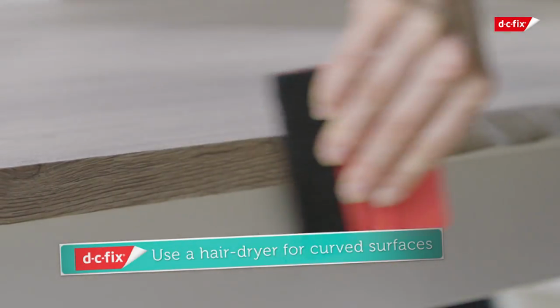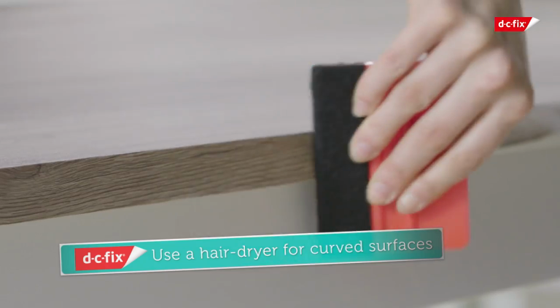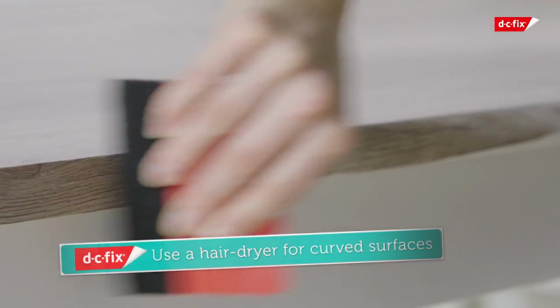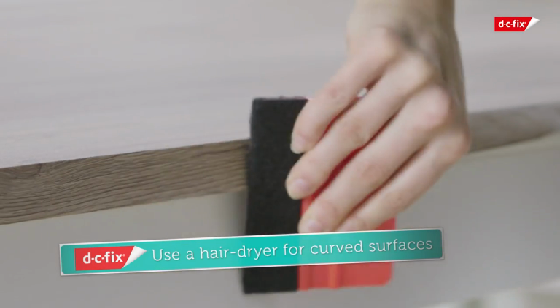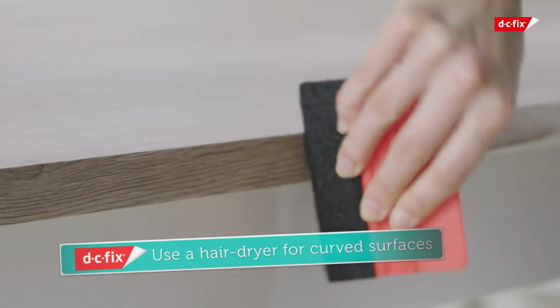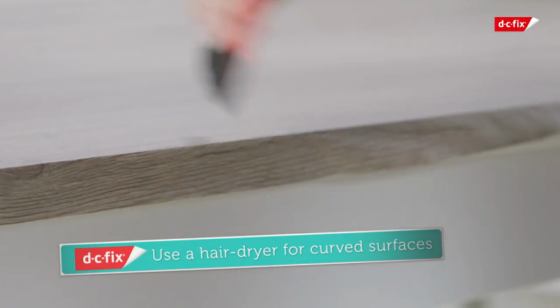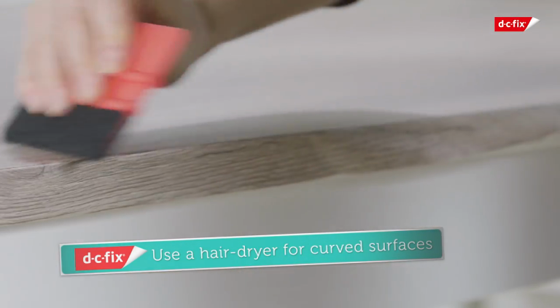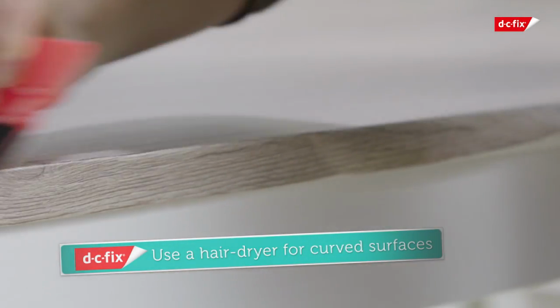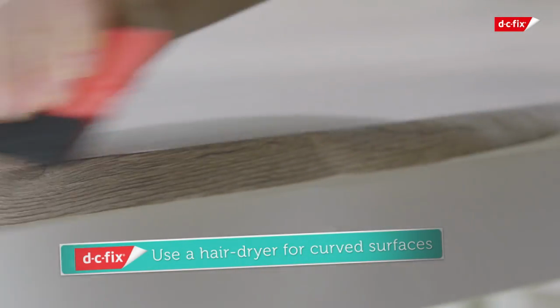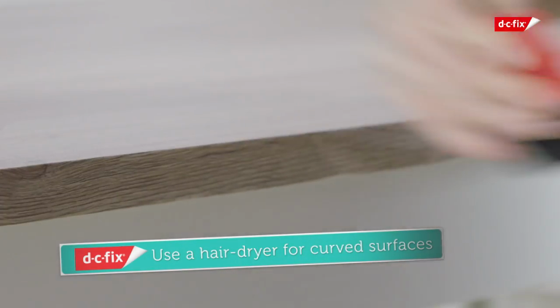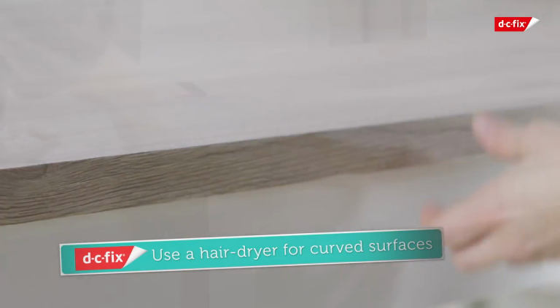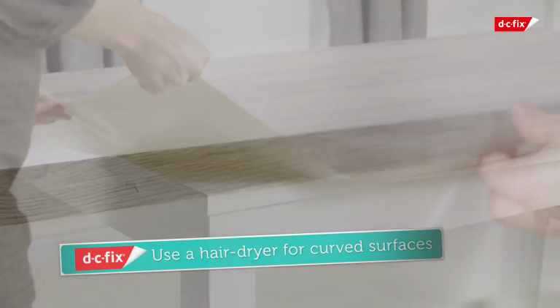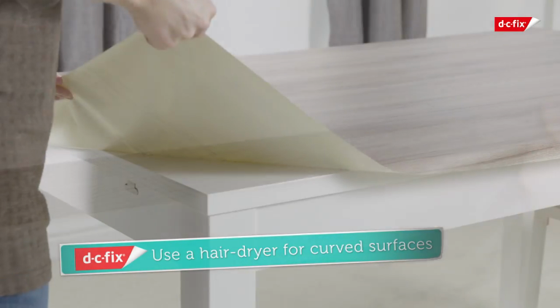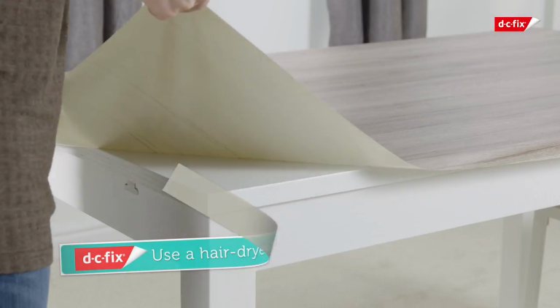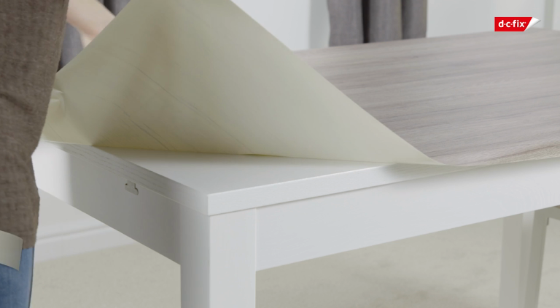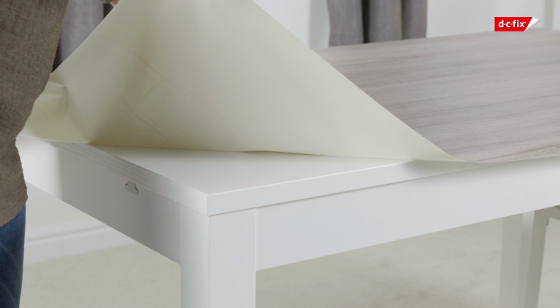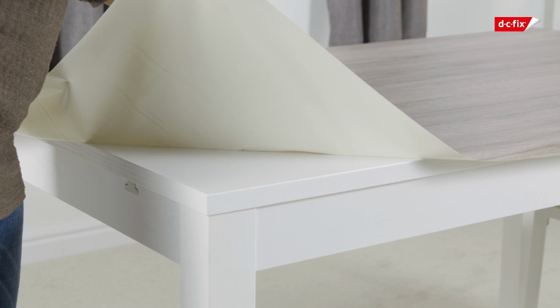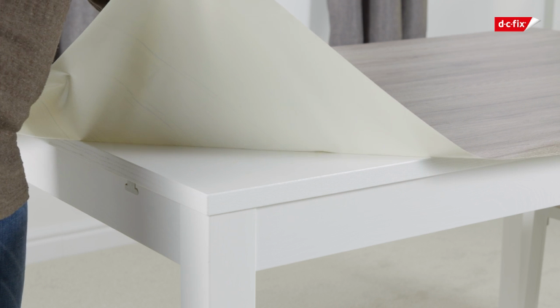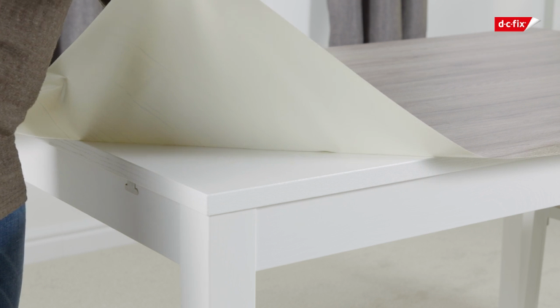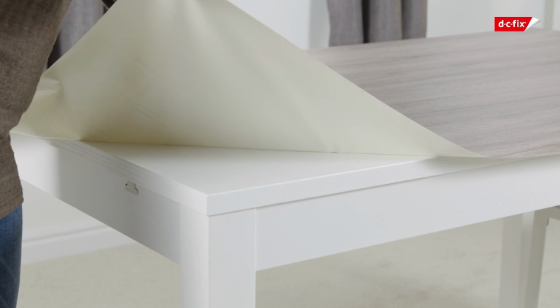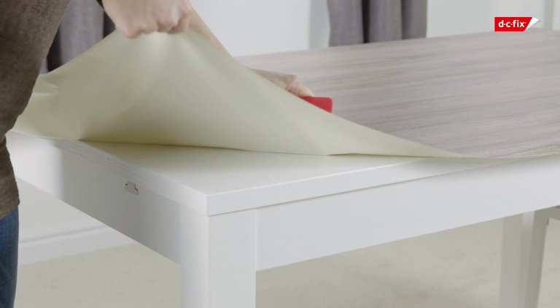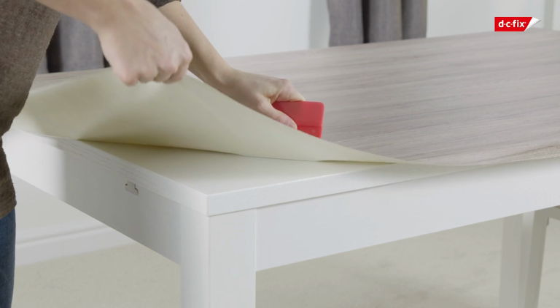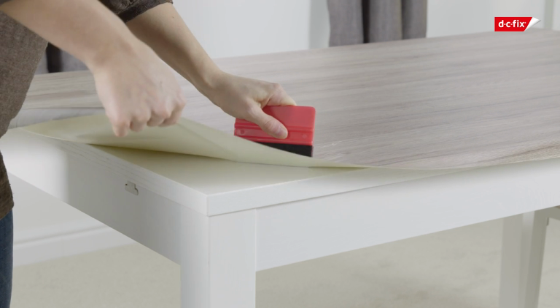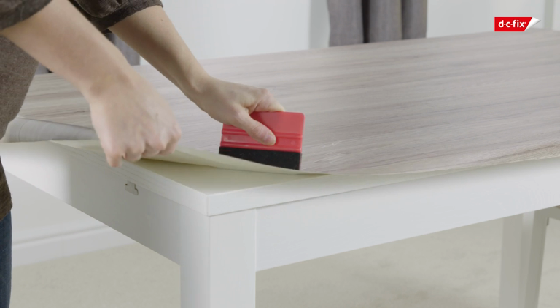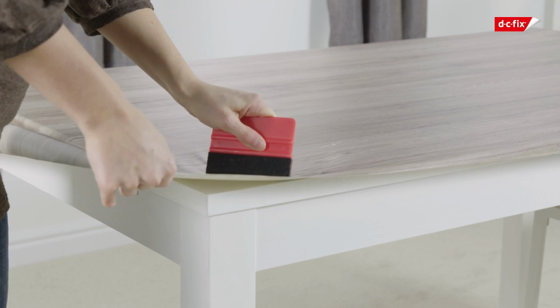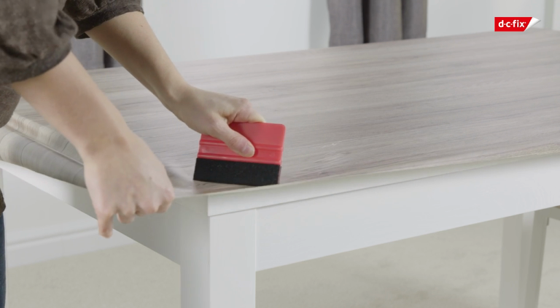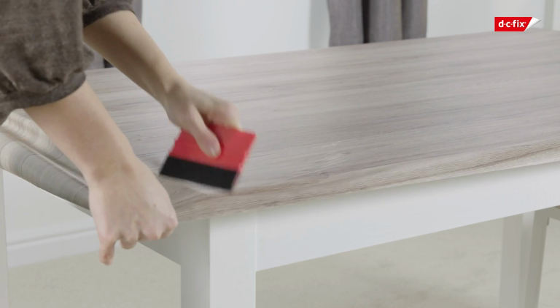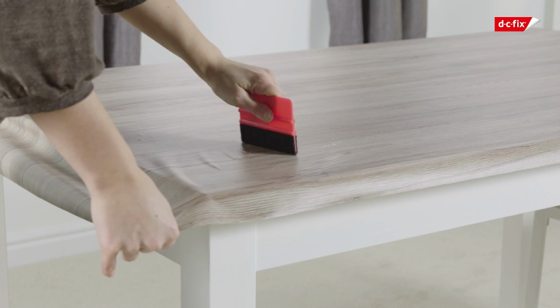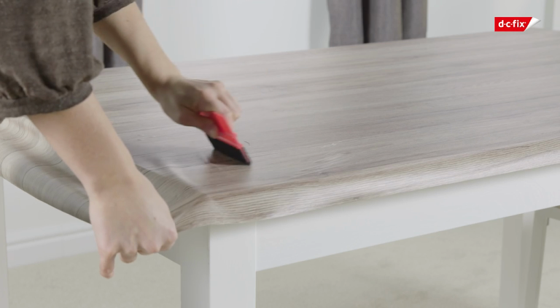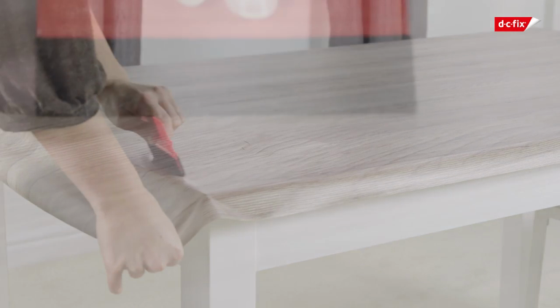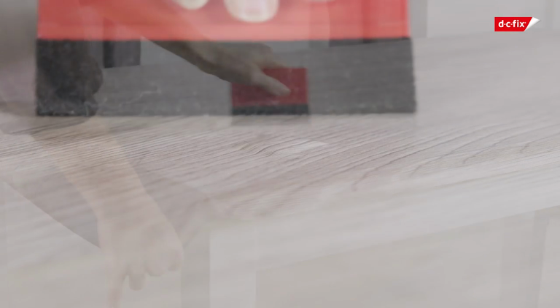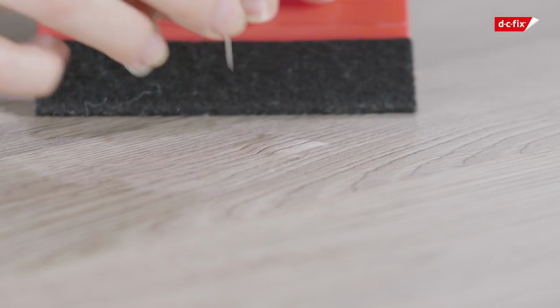When applying to a curved edge, use a hairdryer on the coolest setting to soften the film before molding it around the curve. If you have an air bubble in your vinyl, simply pull it back and reapply, or push the bubble to the edge with your smoother.